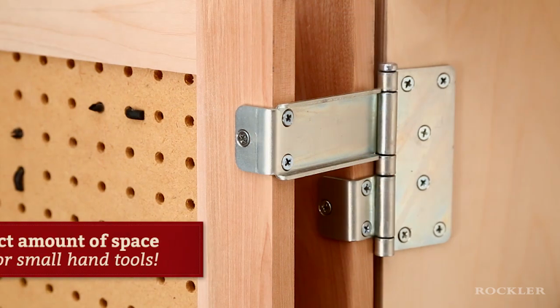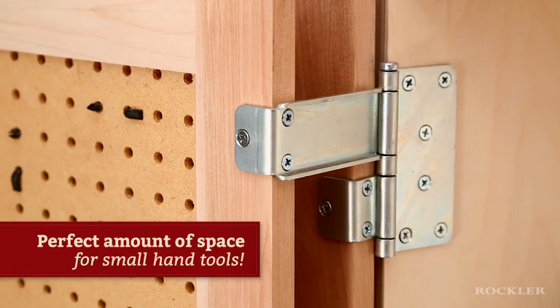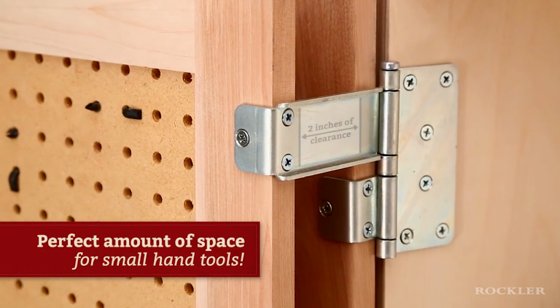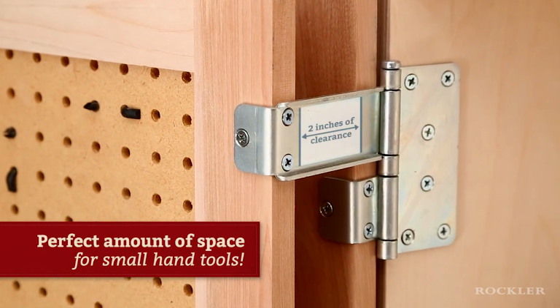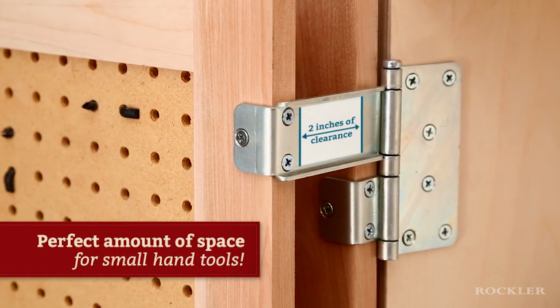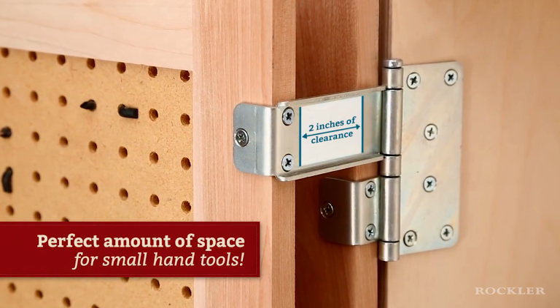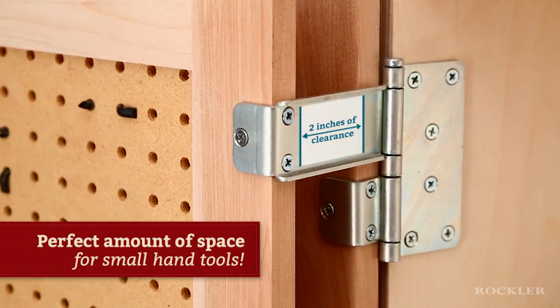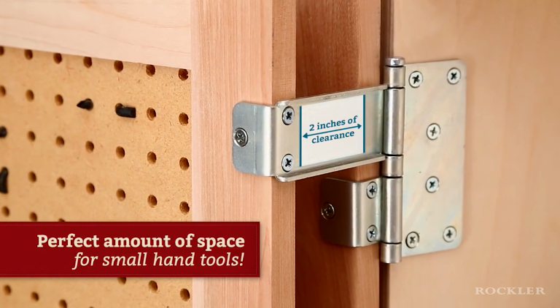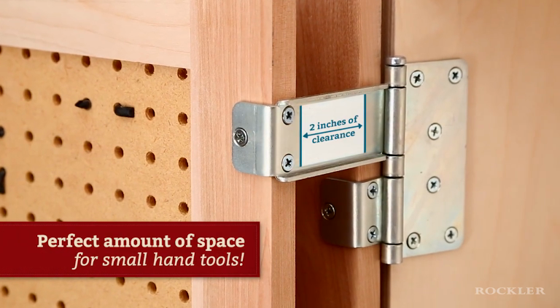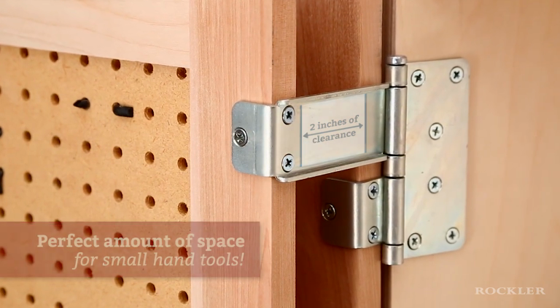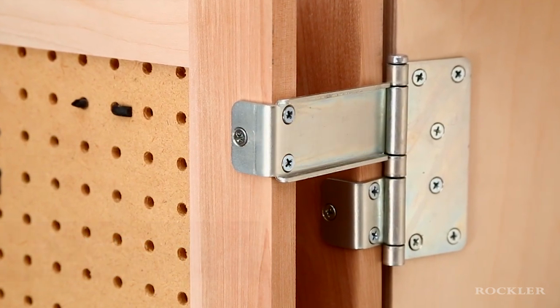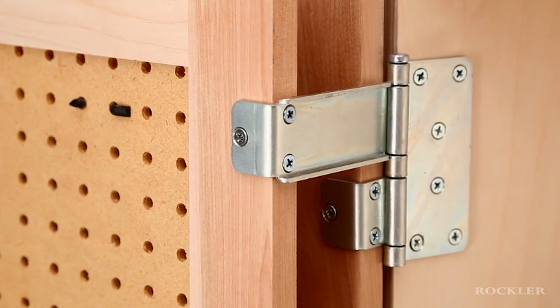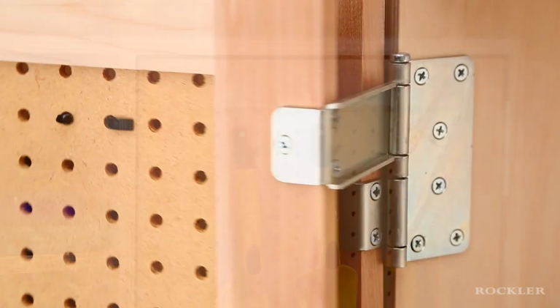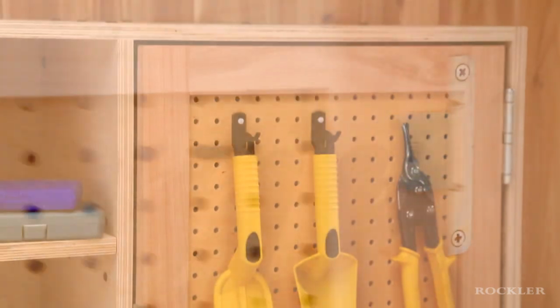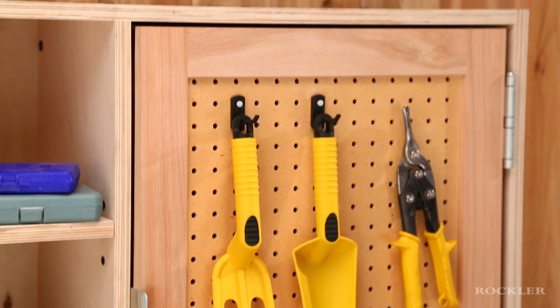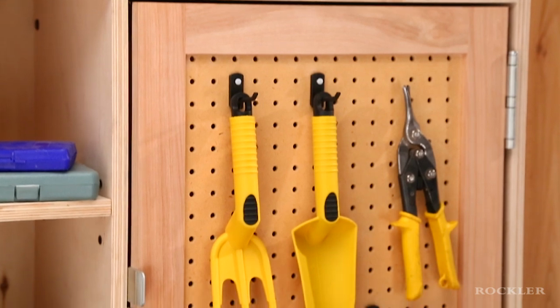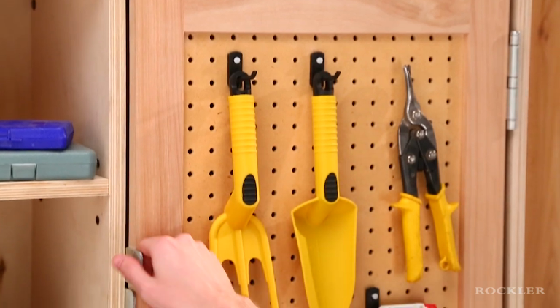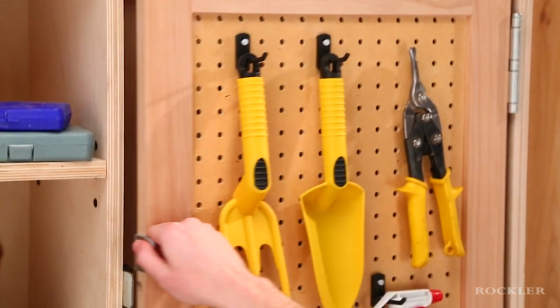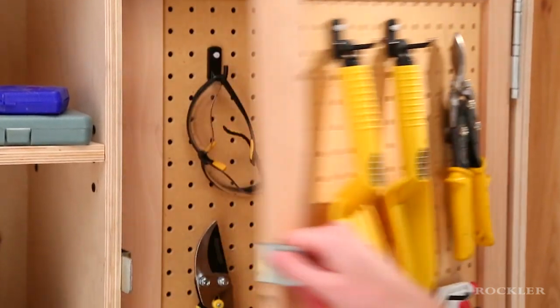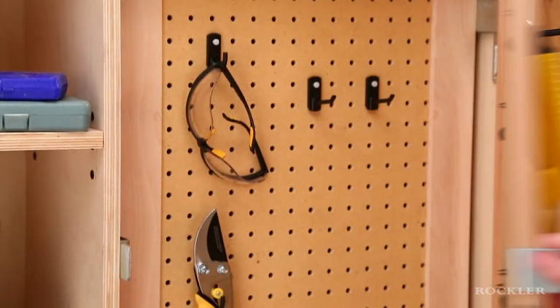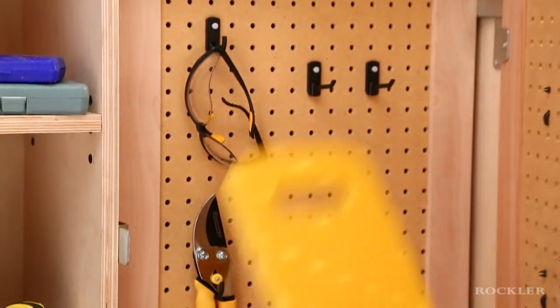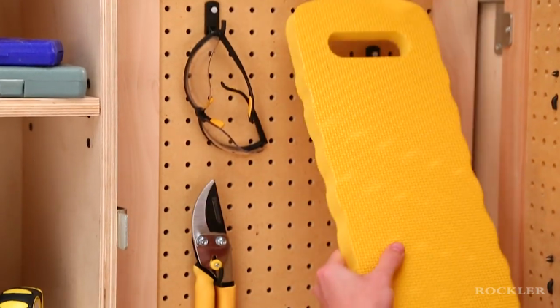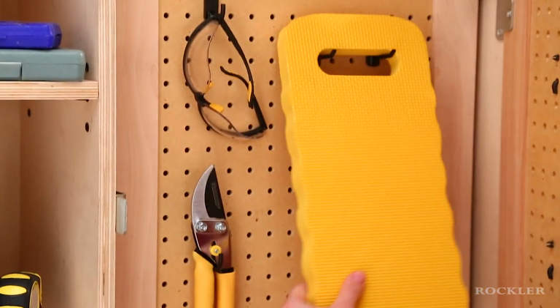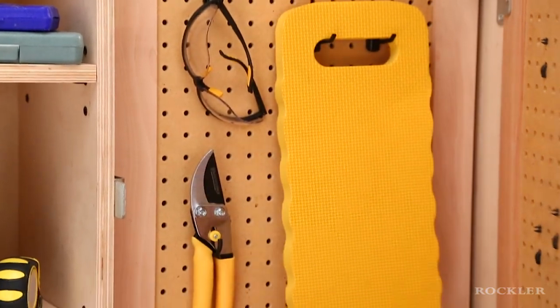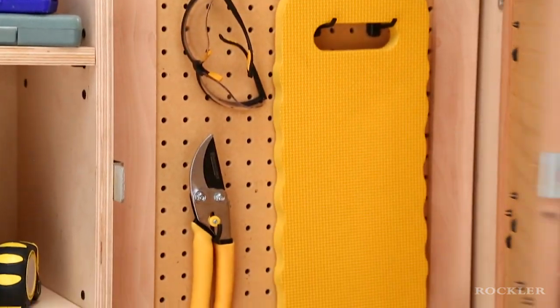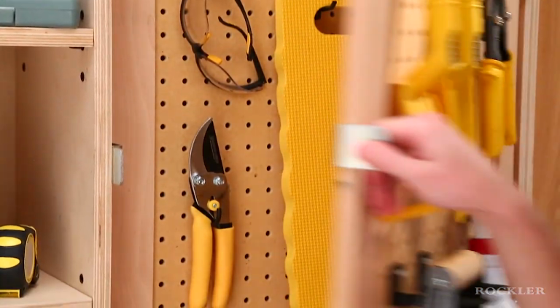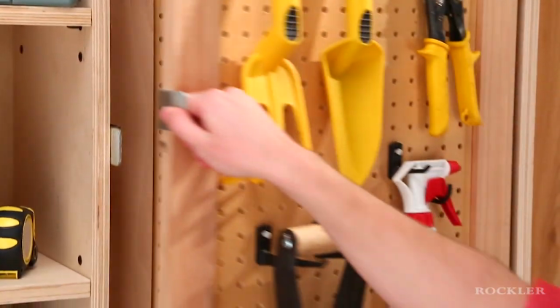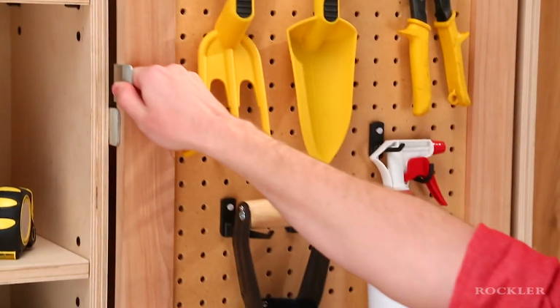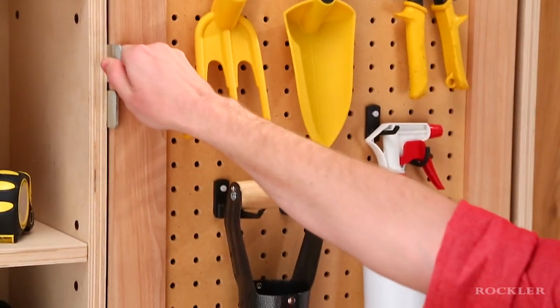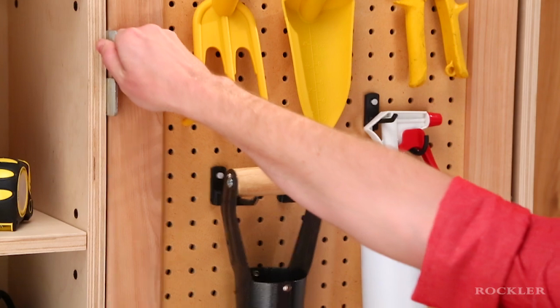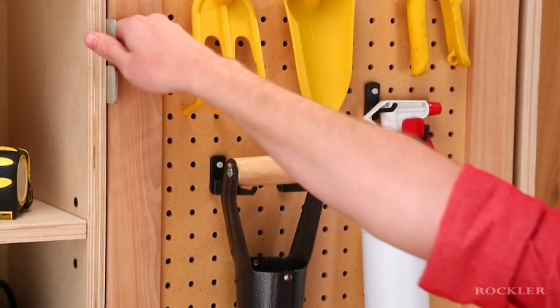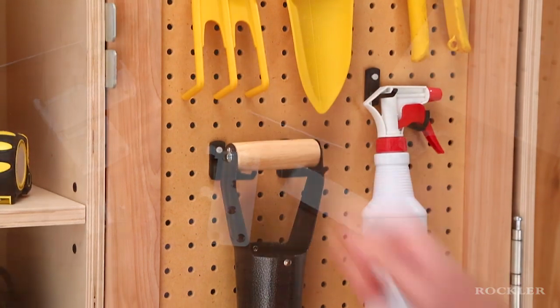That's the perfect amount of space for hanging small hand tools that might otherwise clutter your bench, or if you're a gardener, shears, hand trowels, and small yard tools — and the inside of the cabinet is protected from dust.